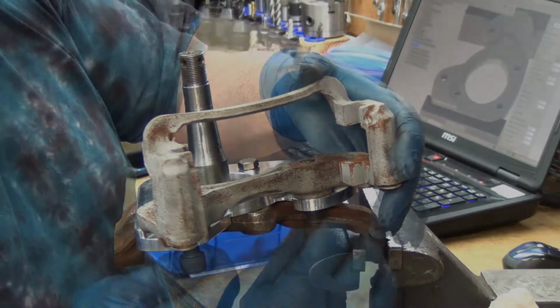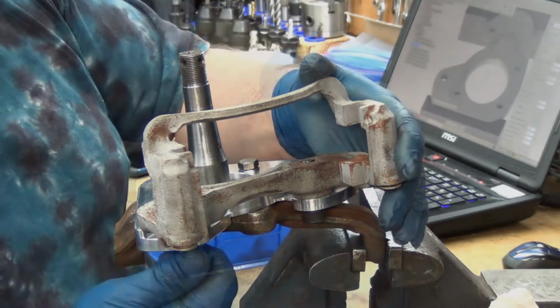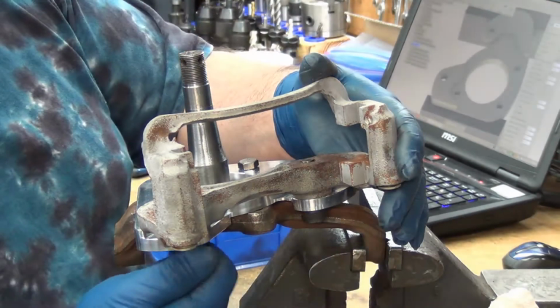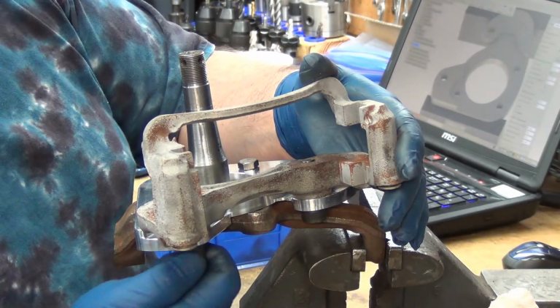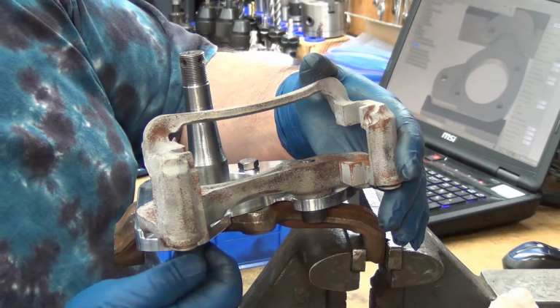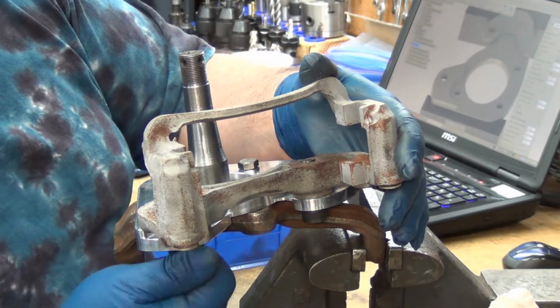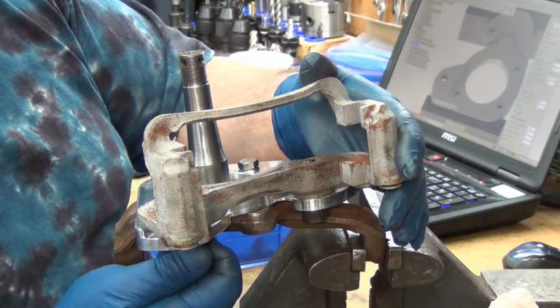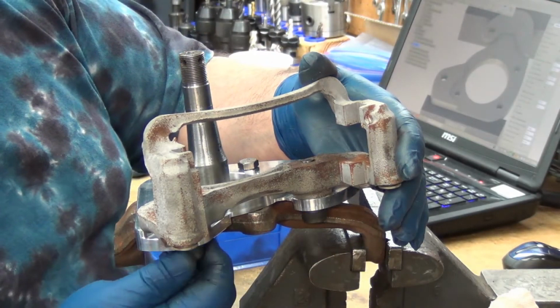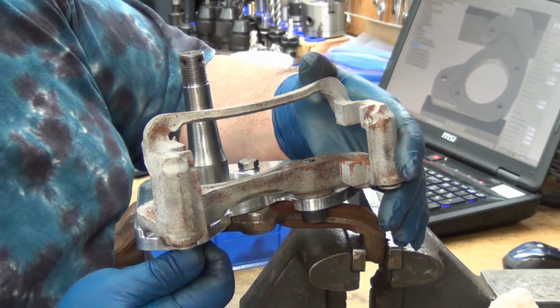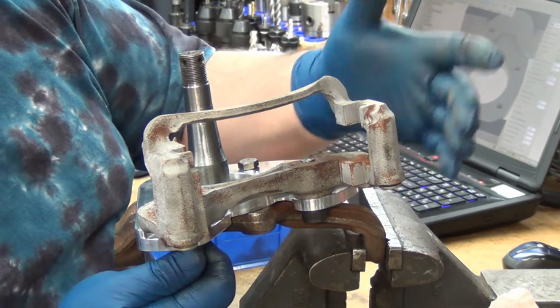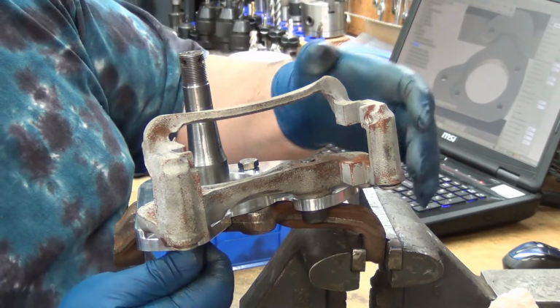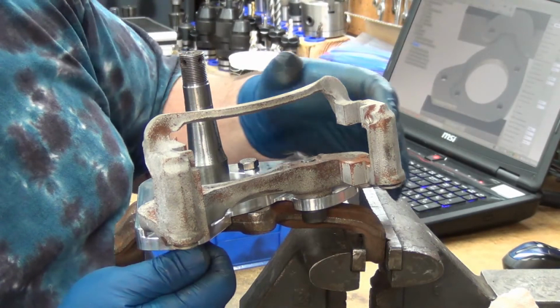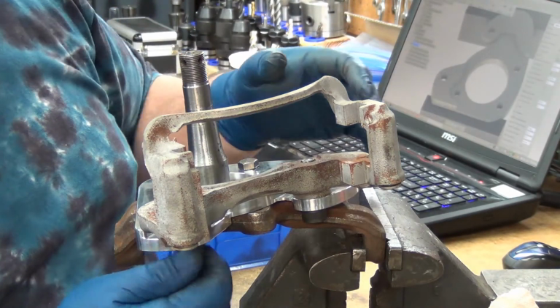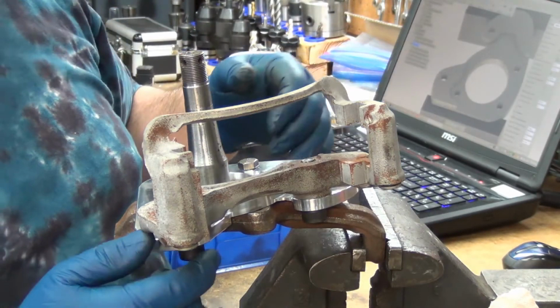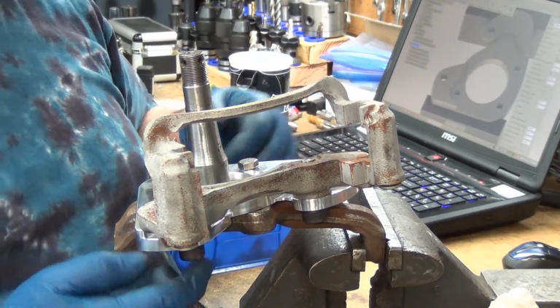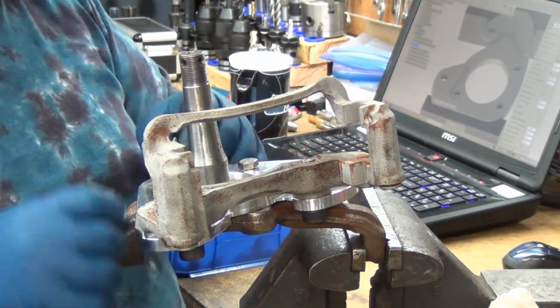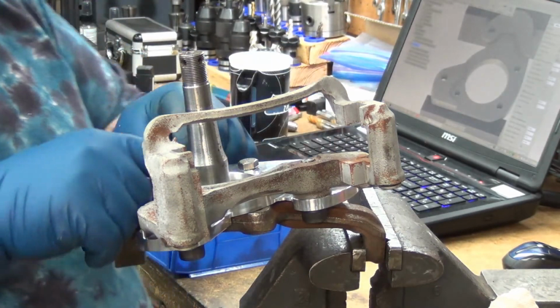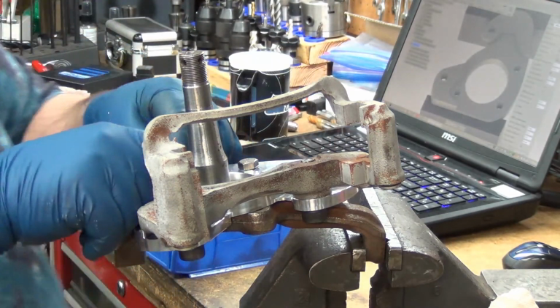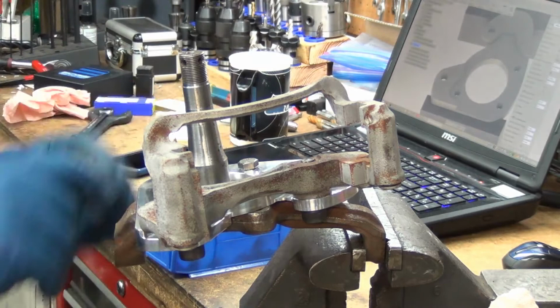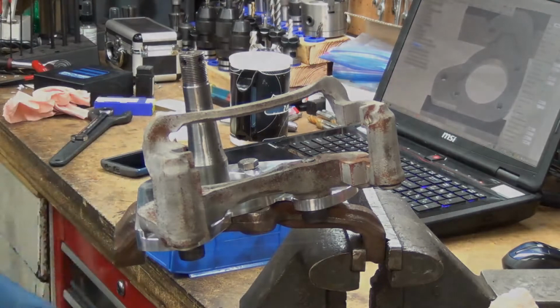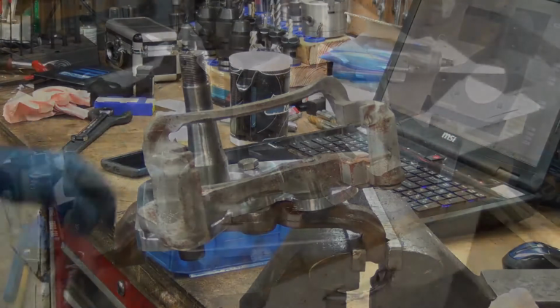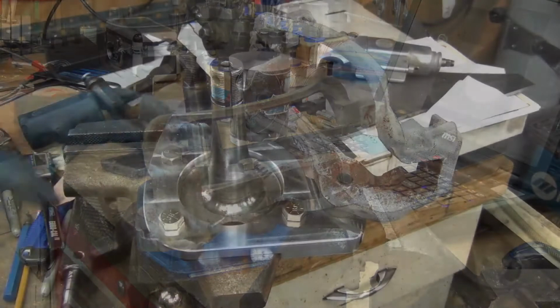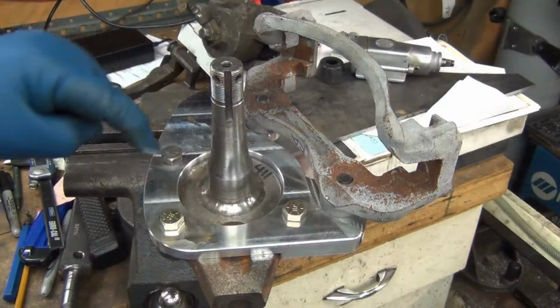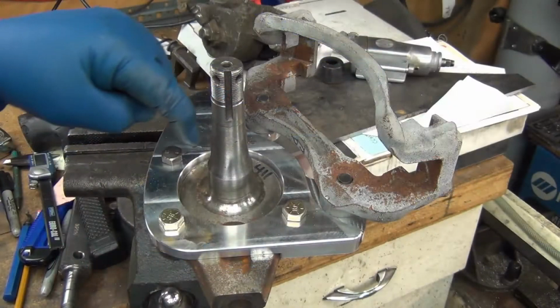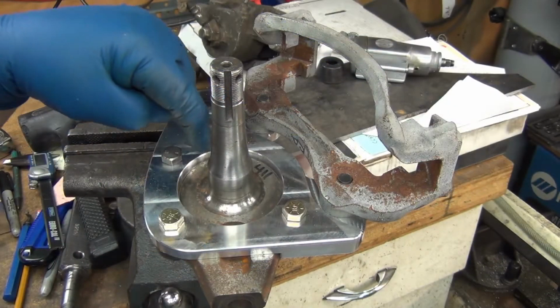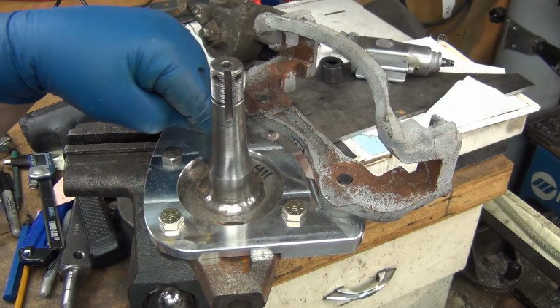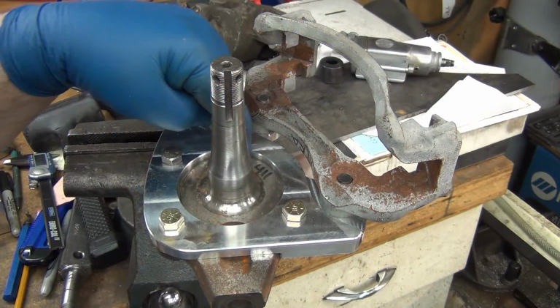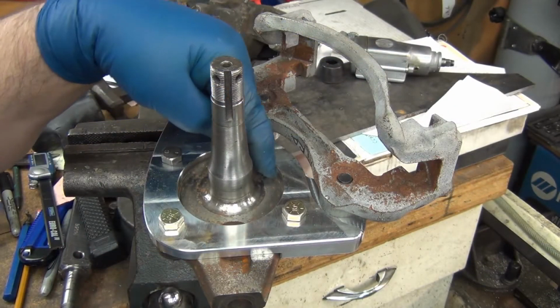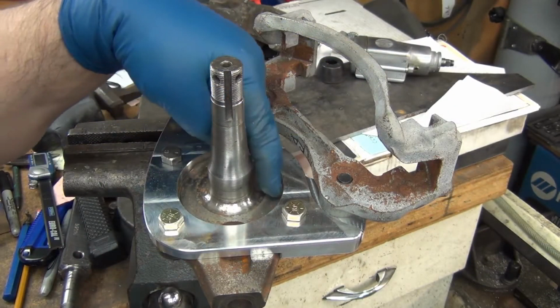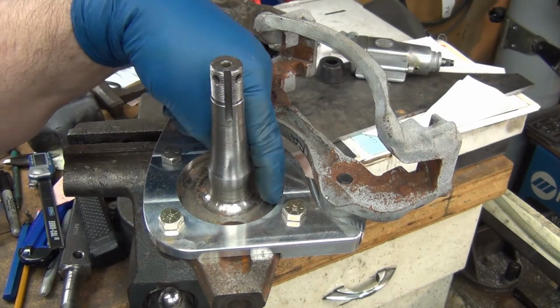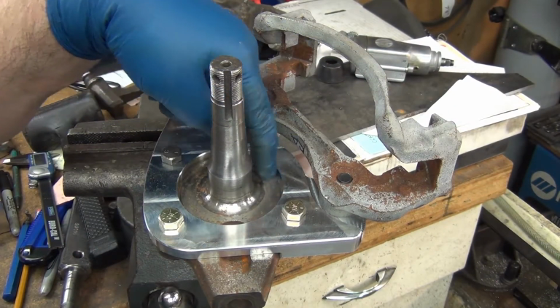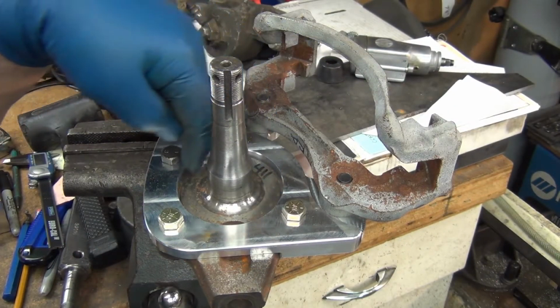Same thing here — twelve-millimeter bolts and twelve-millimeter holes. The clearance in here is about a sixteenth of an inch.